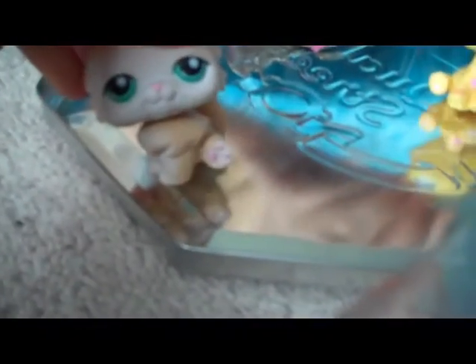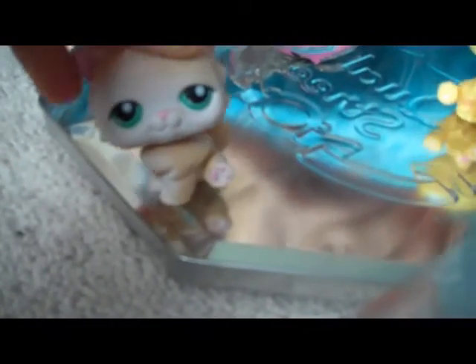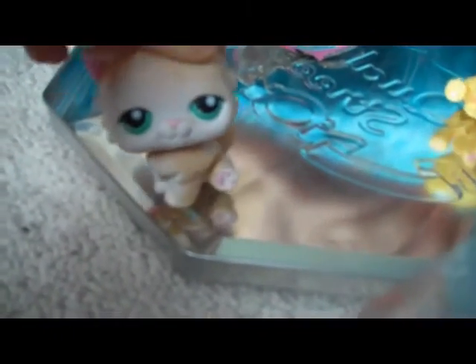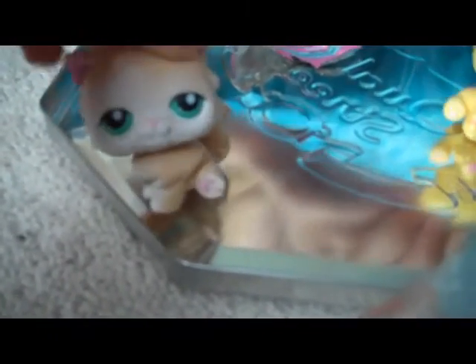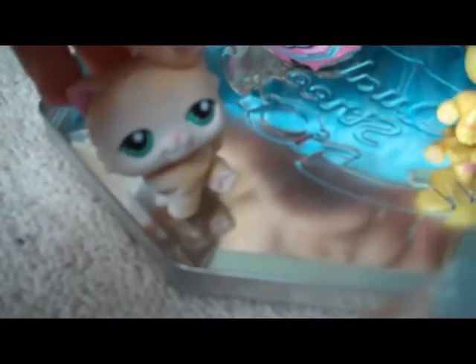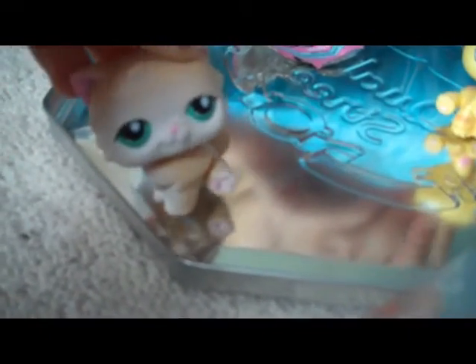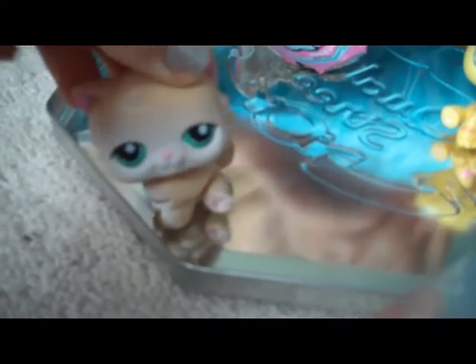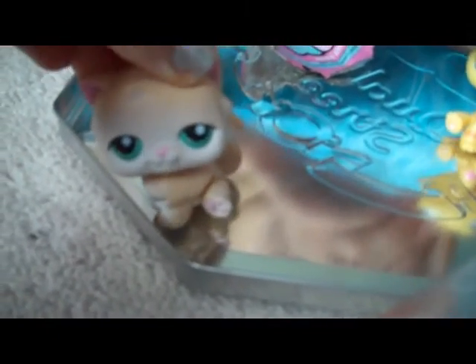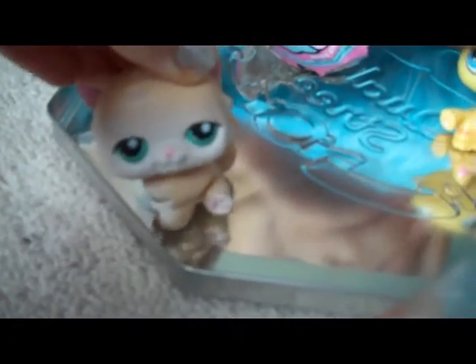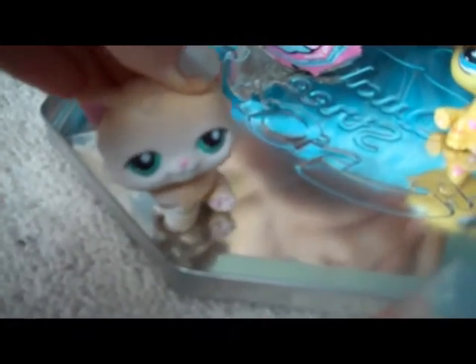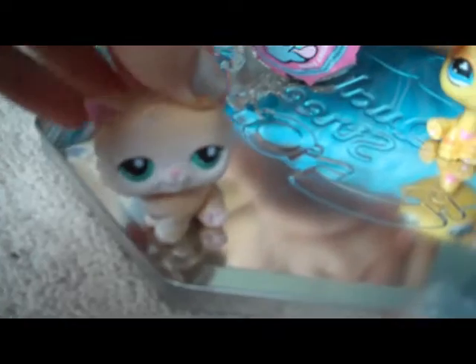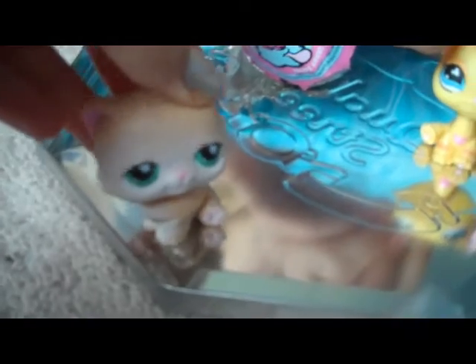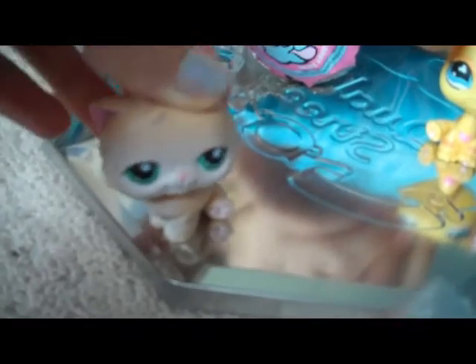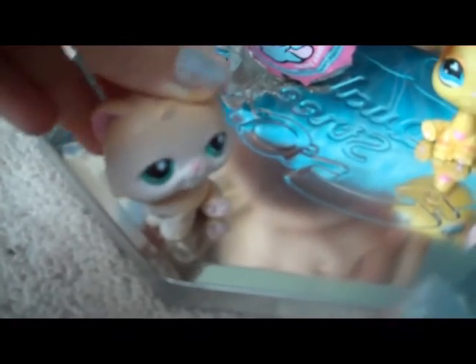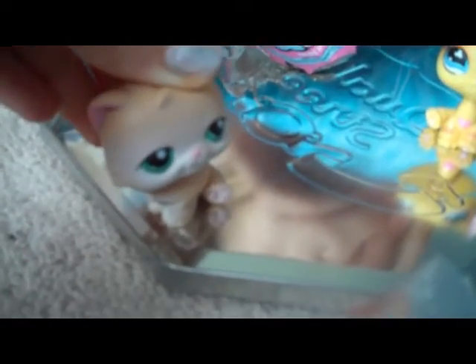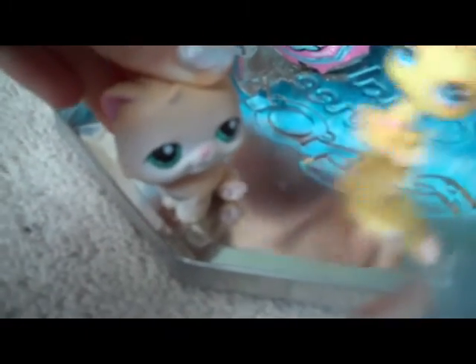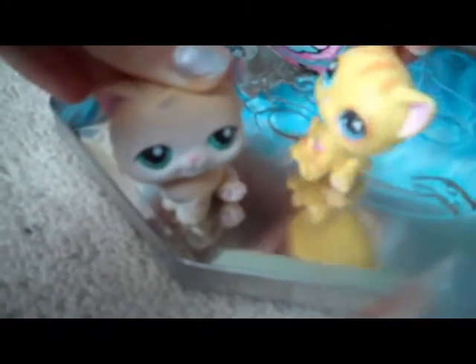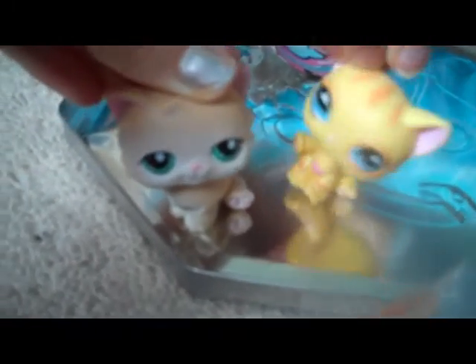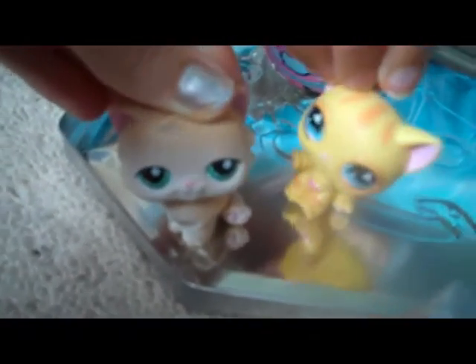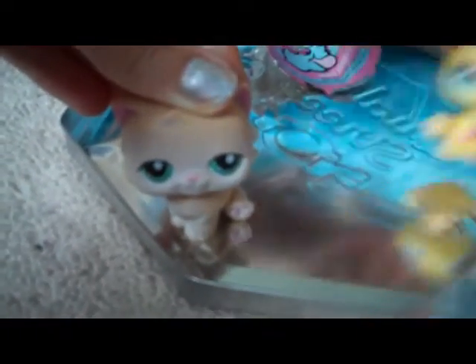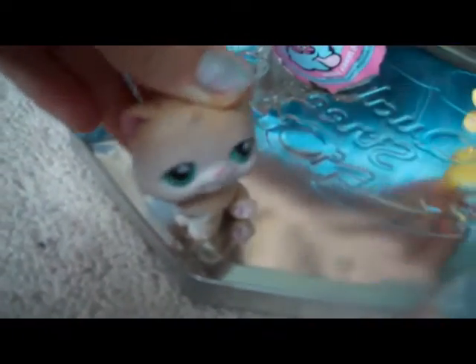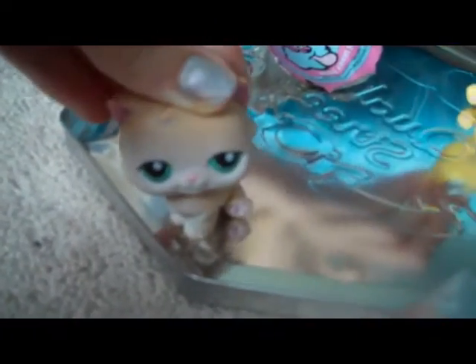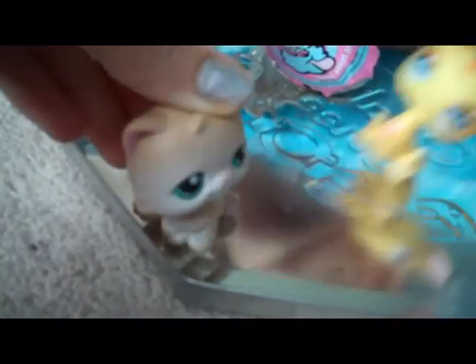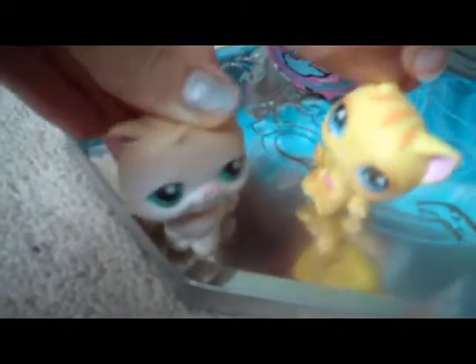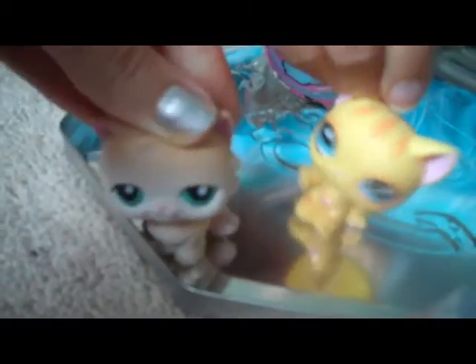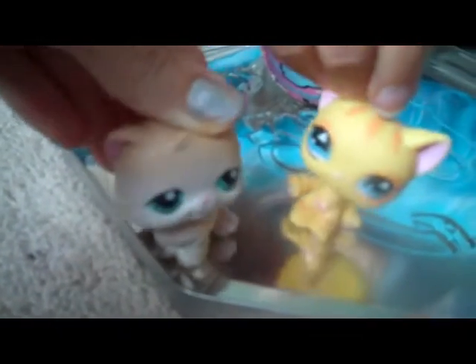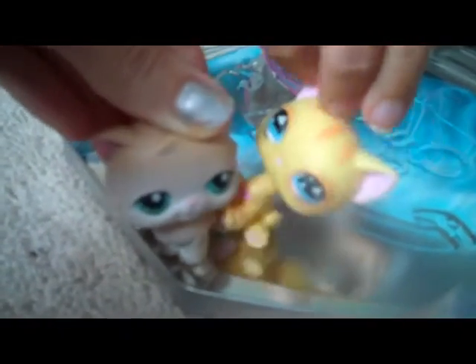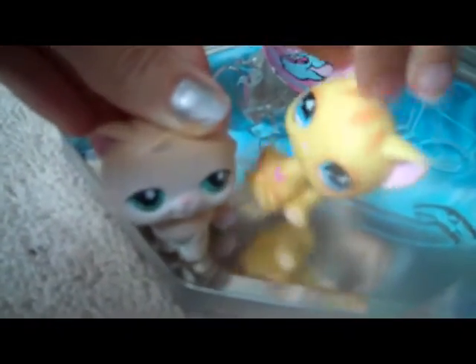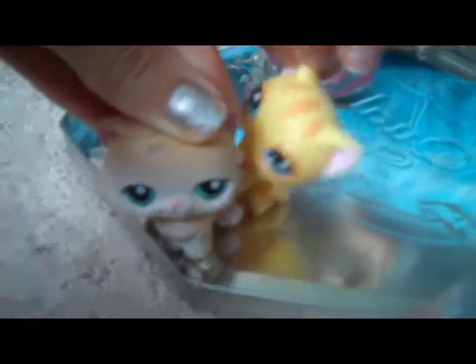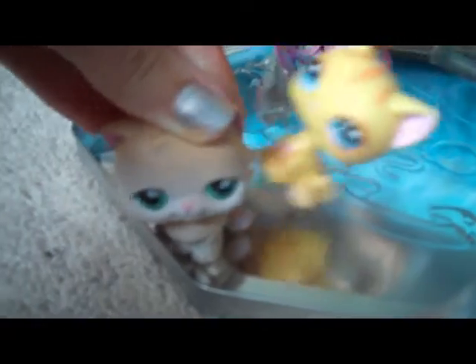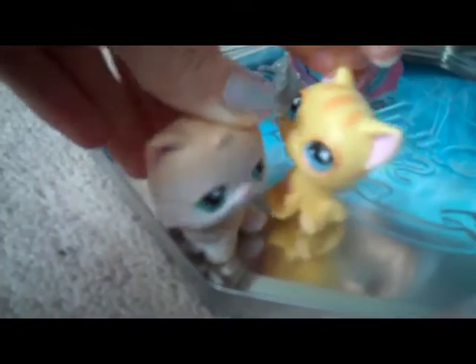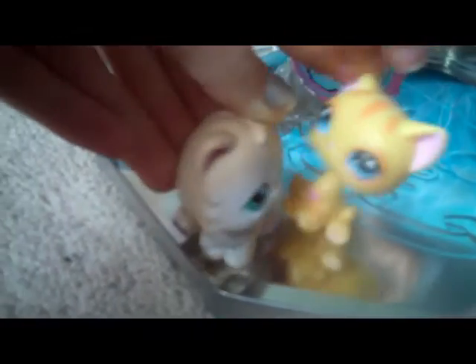BT Dubs, it is a quickie lookie review. No, actually it was a review. Okay, shut up.